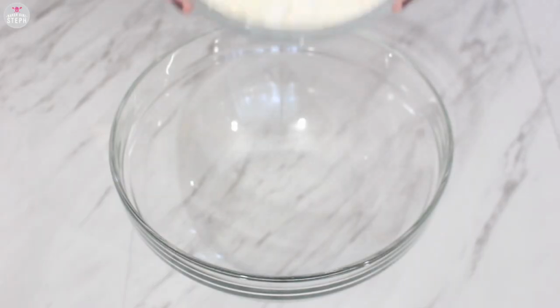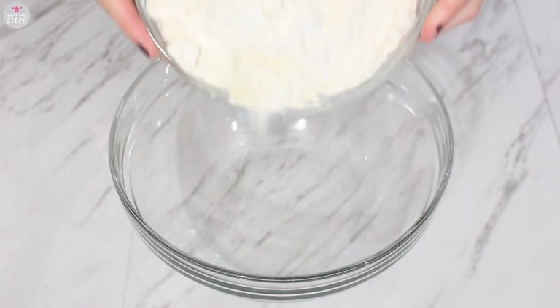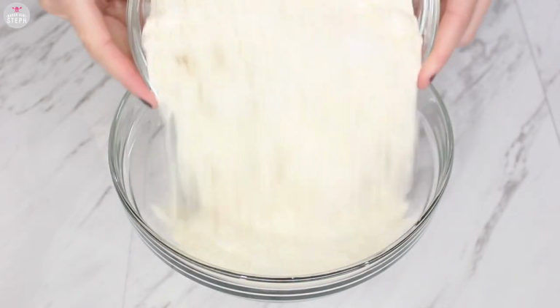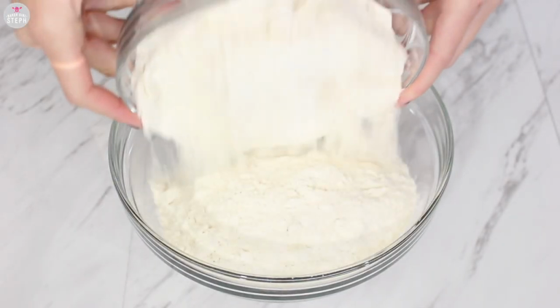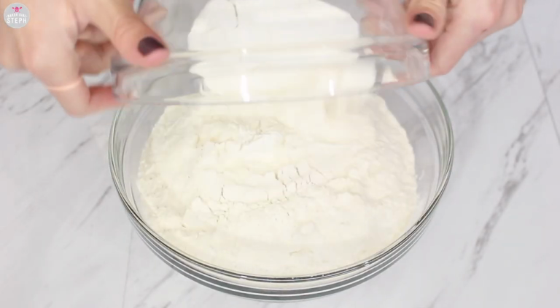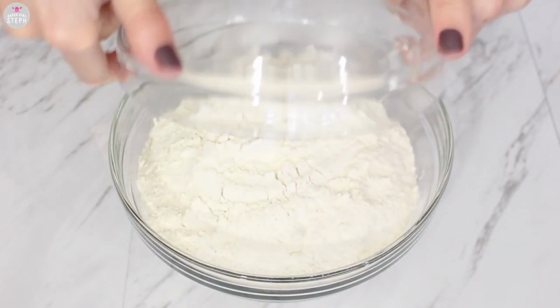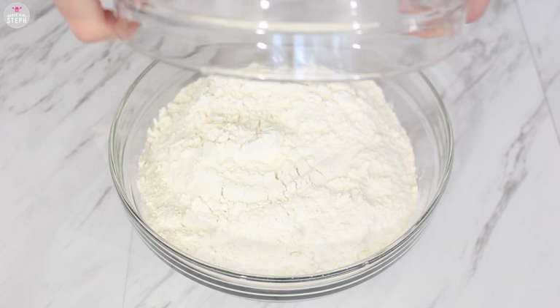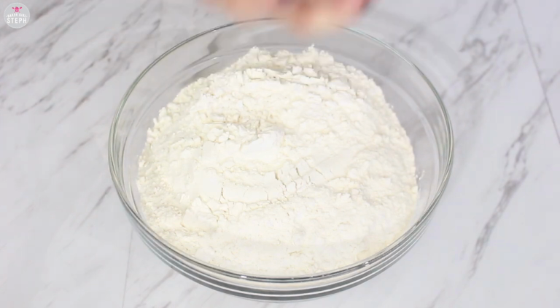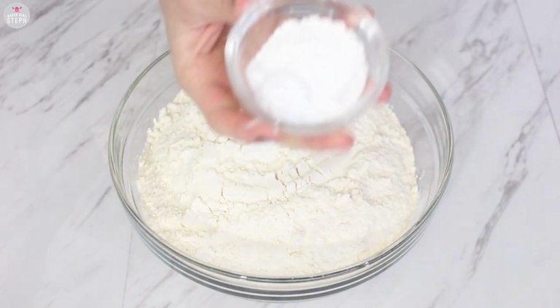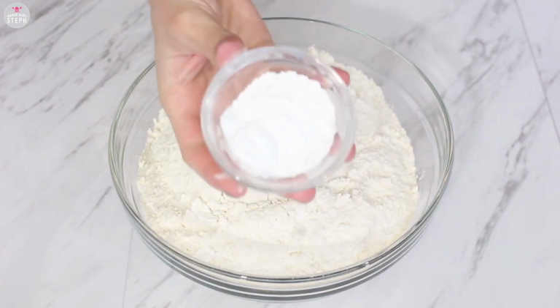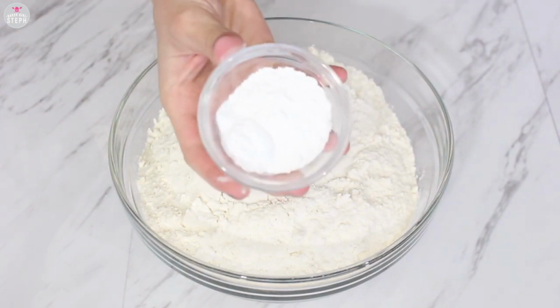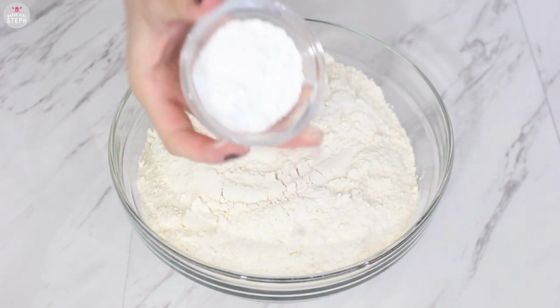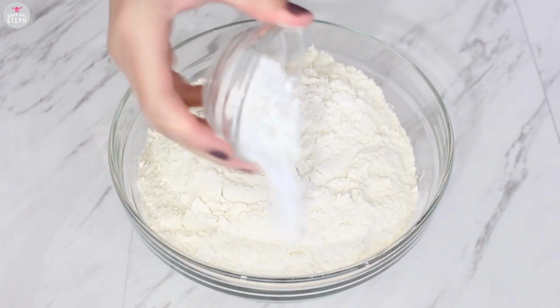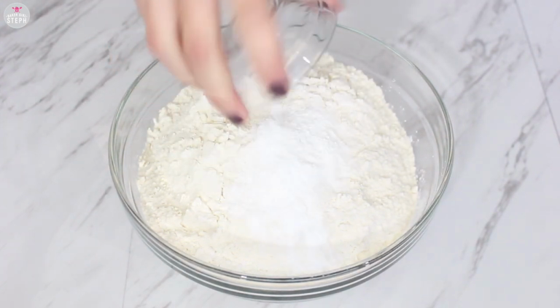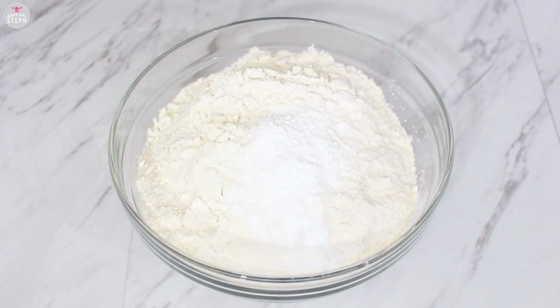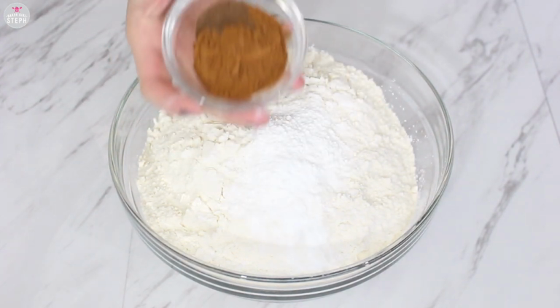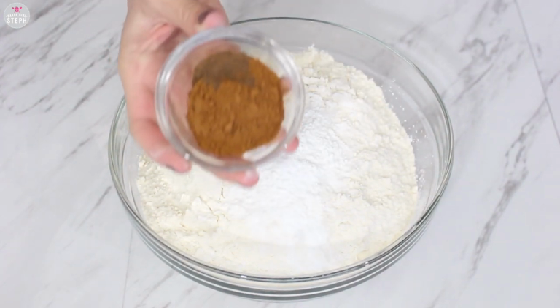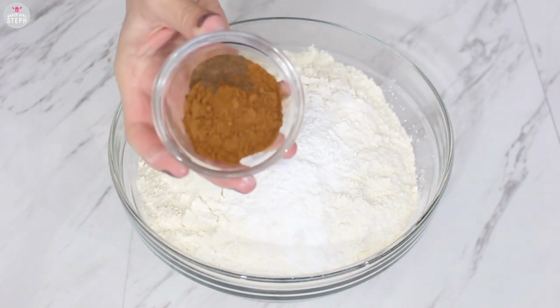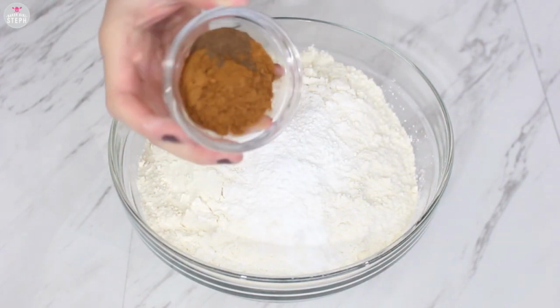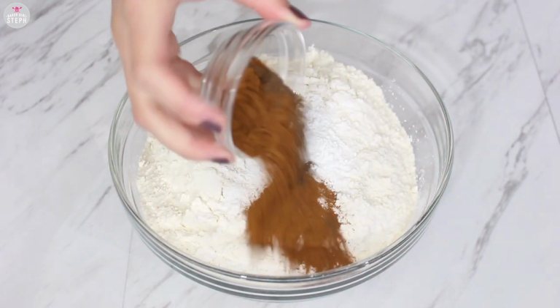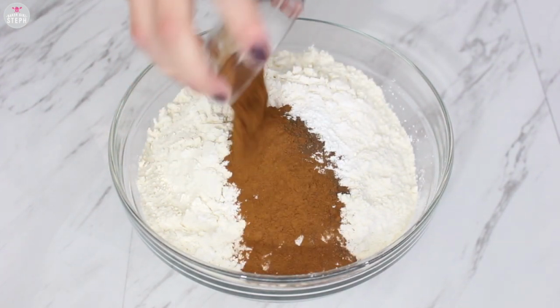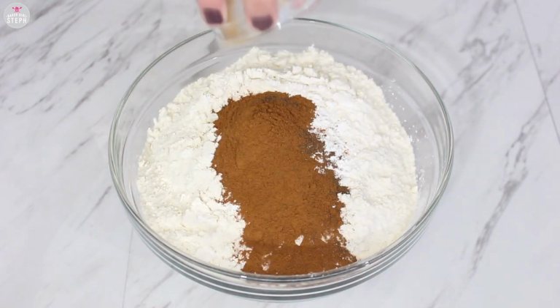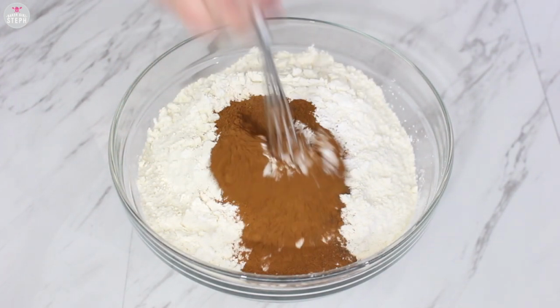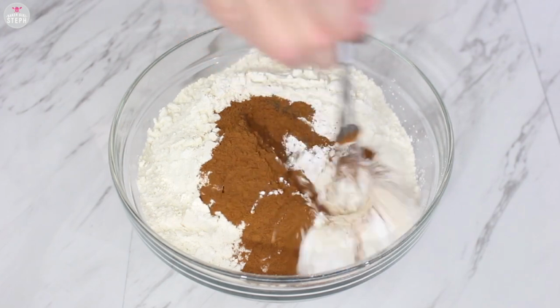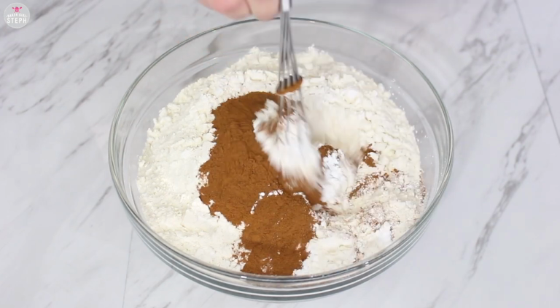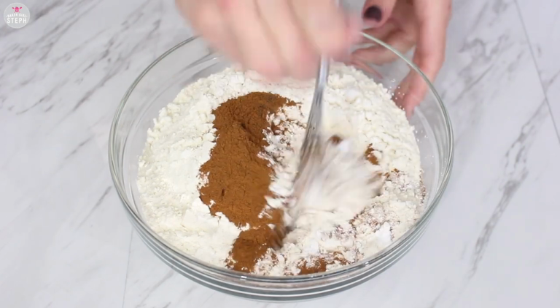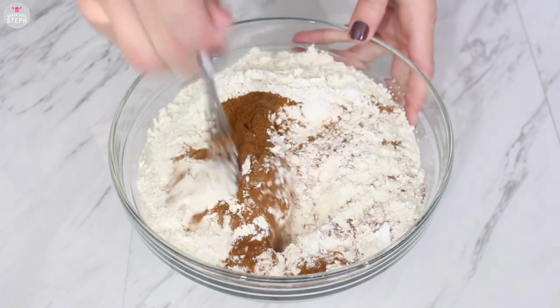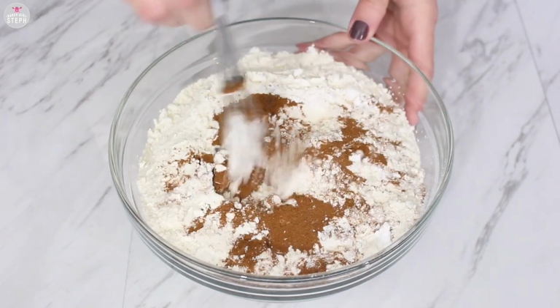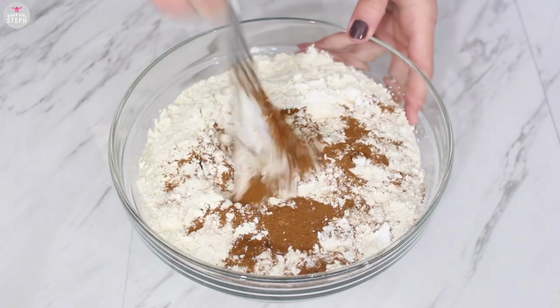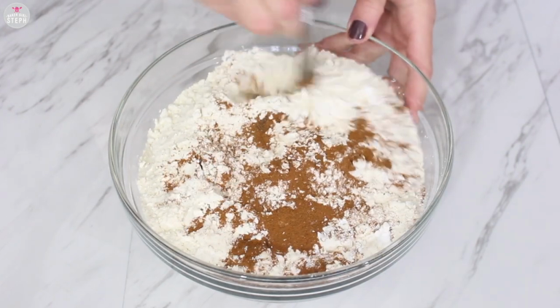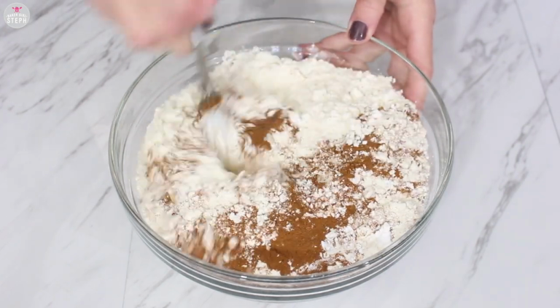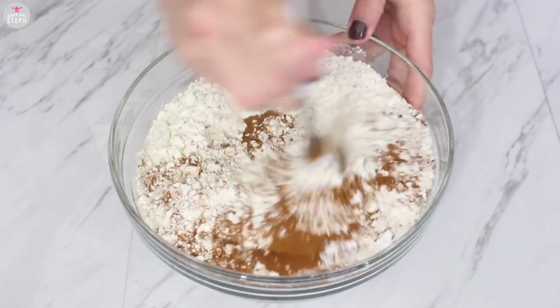We're gonna start by combining our dry ingredients. So add your flour, baking powder, baking soda, cinnamon, and your nutmeg into your bowl and whisk this together, combining it all well.